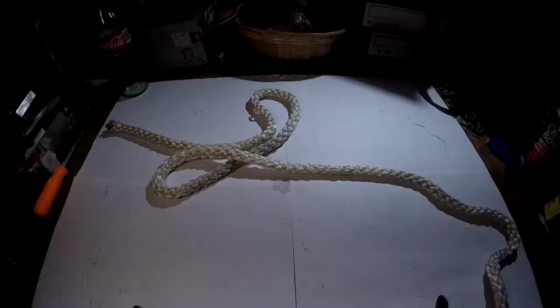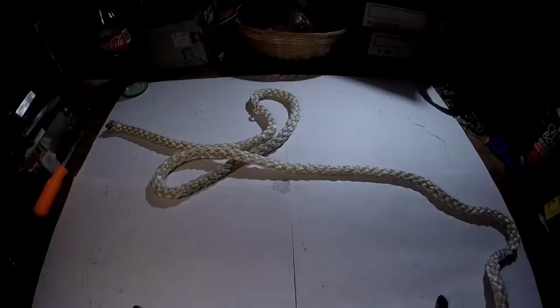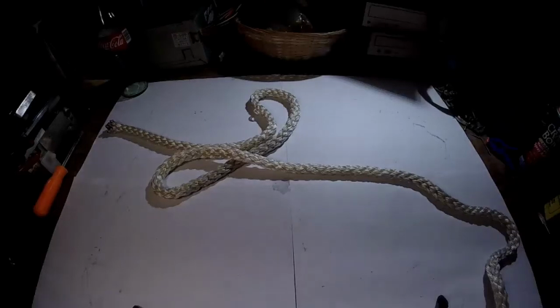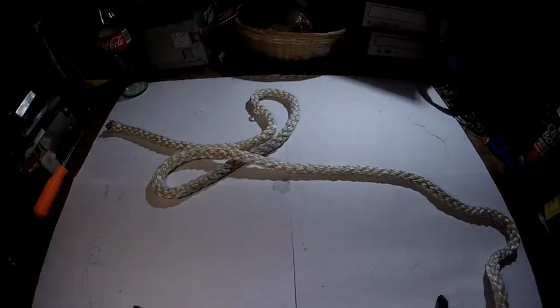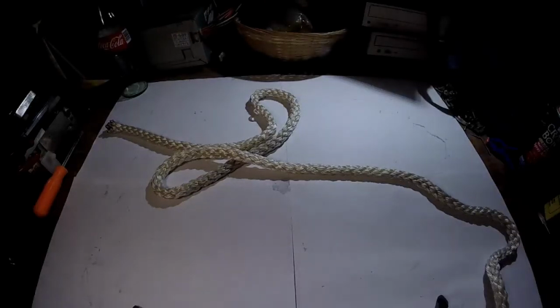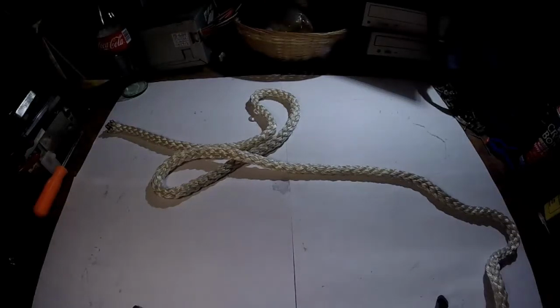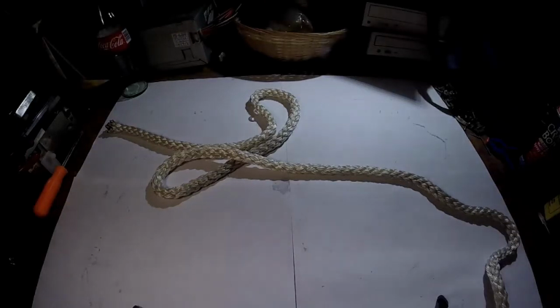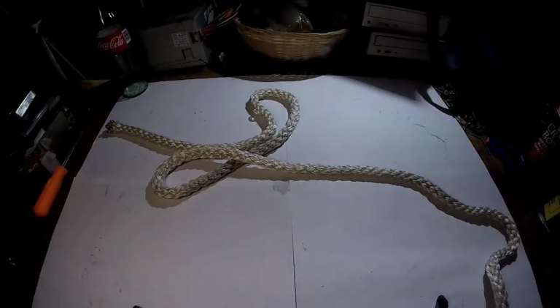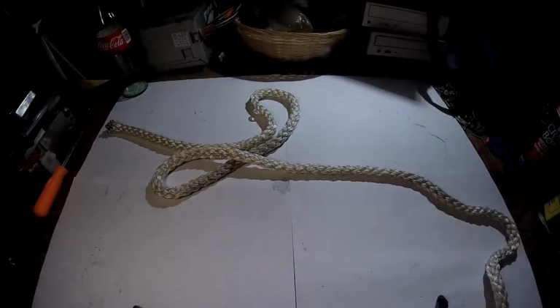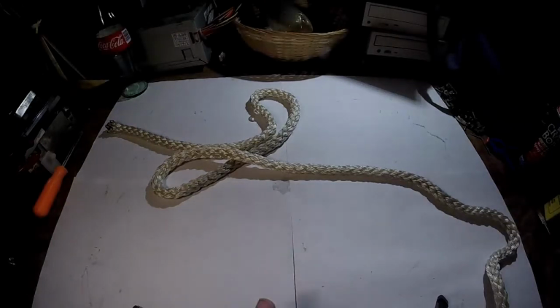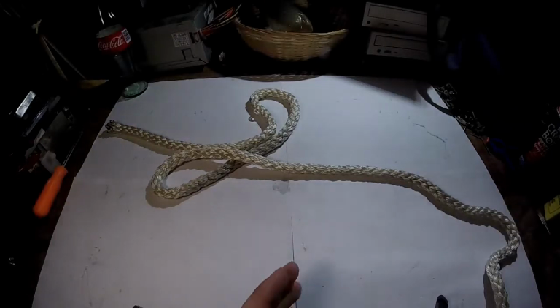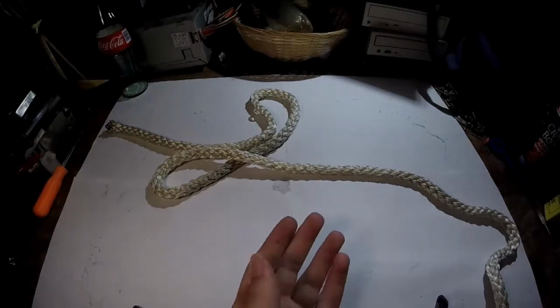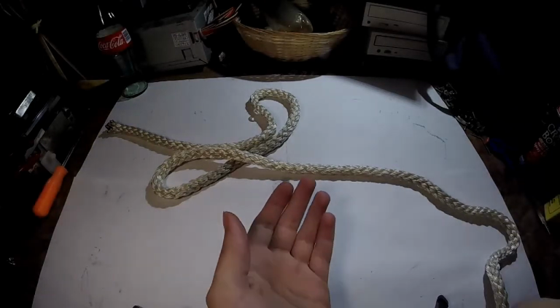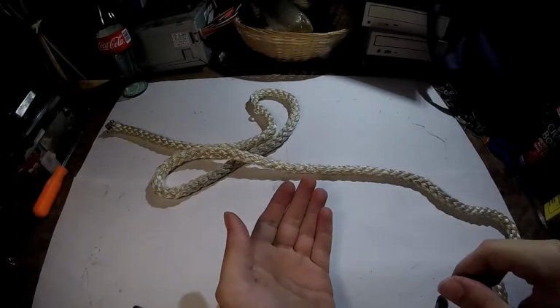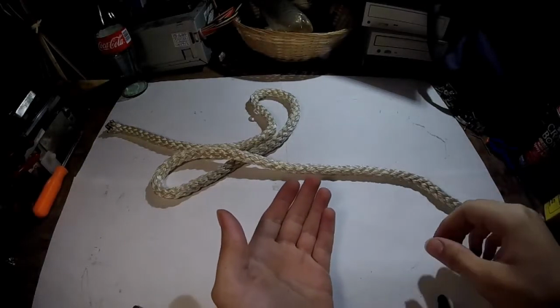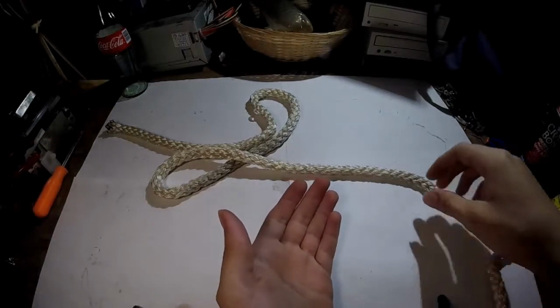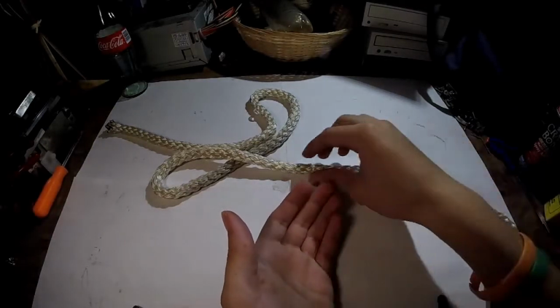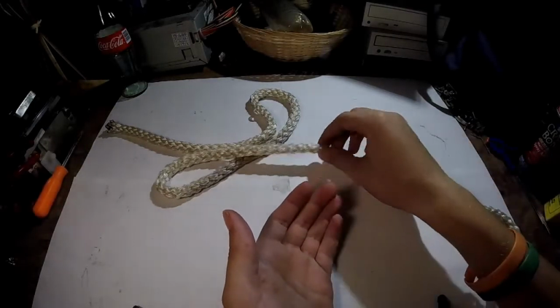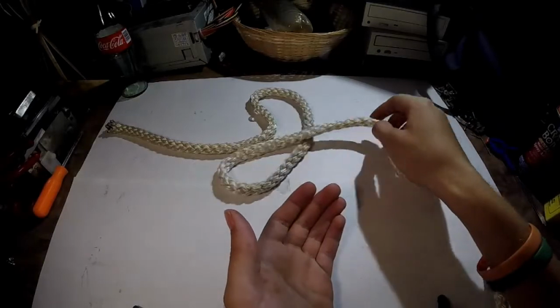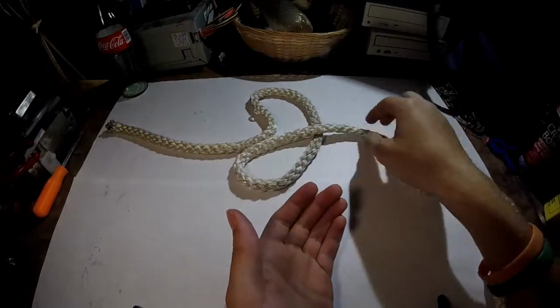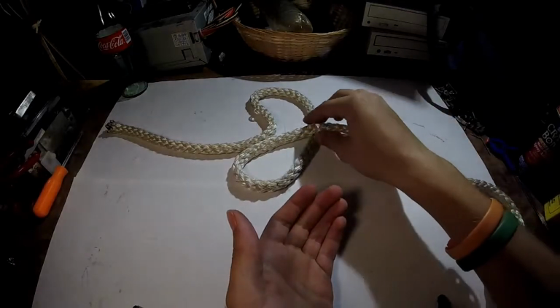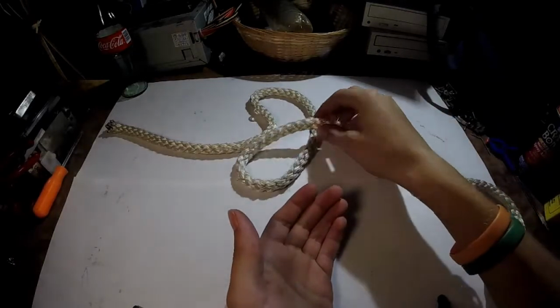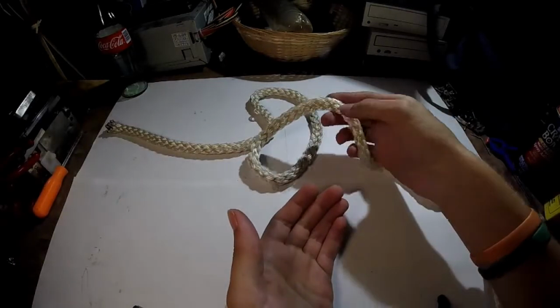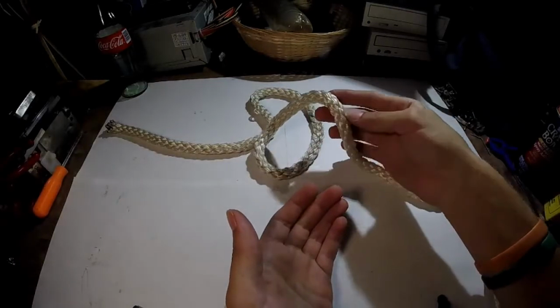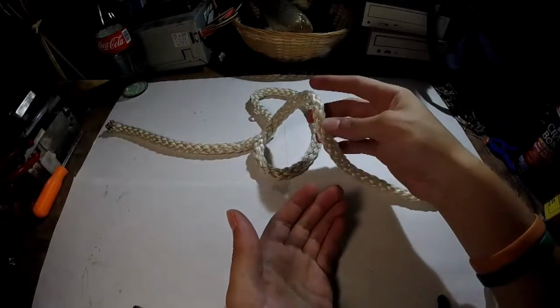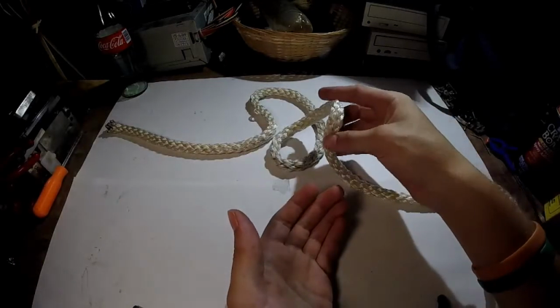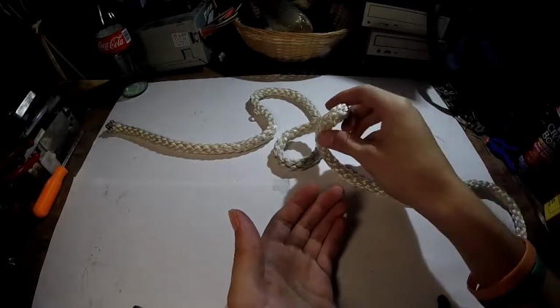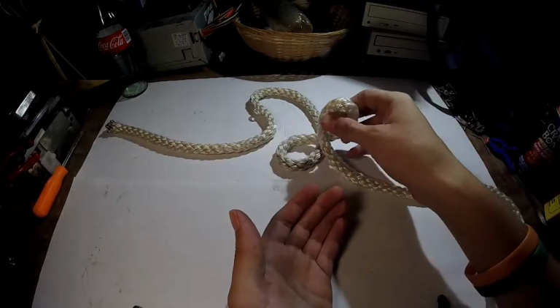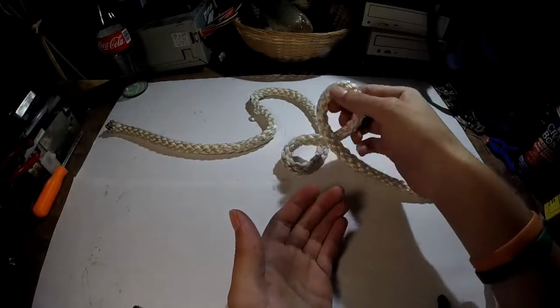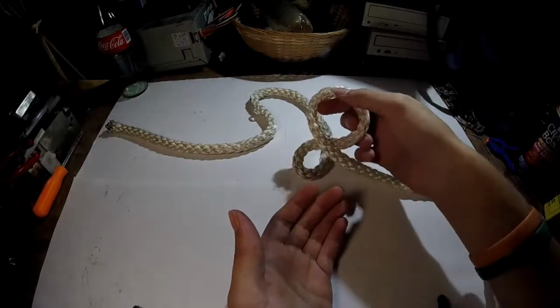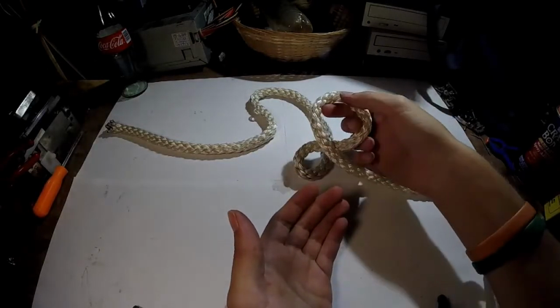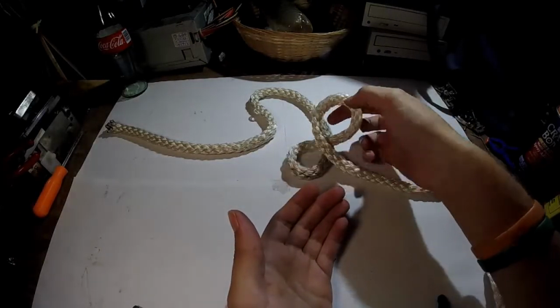Hey, it's Kay. Today we're going to get naughty by tying an Alpine Butterfly Loop. The Alpine Butterfly Loop is used for creating a reliable loop in the middle of a rope.